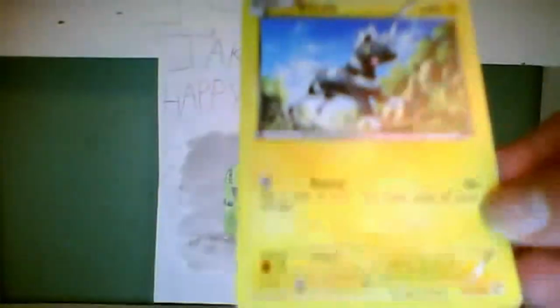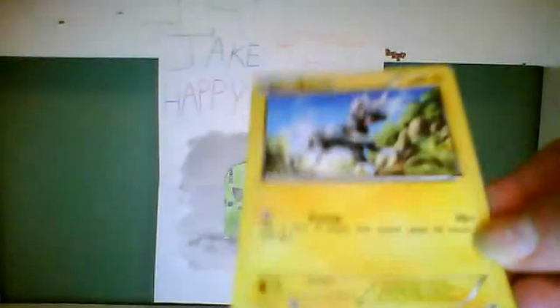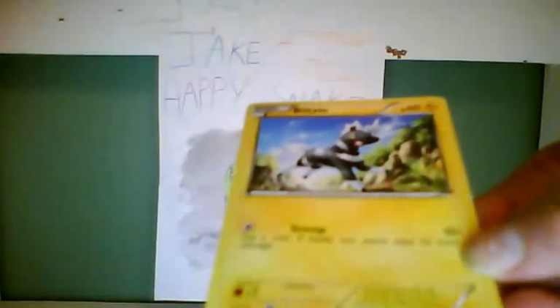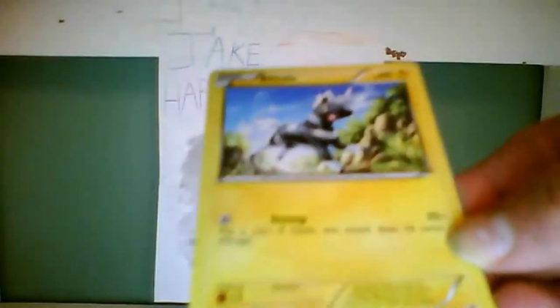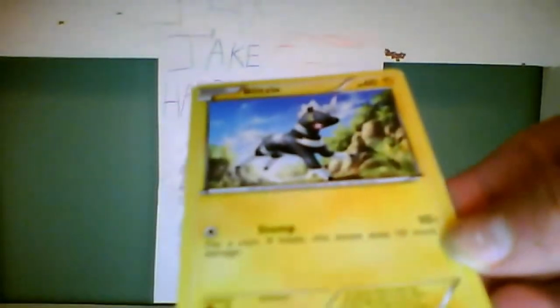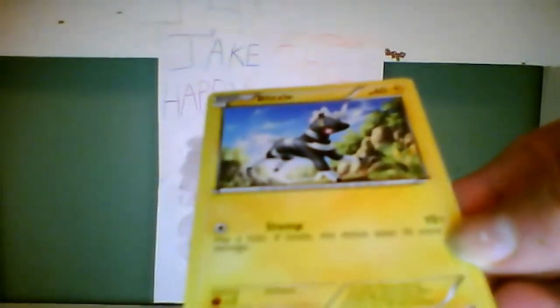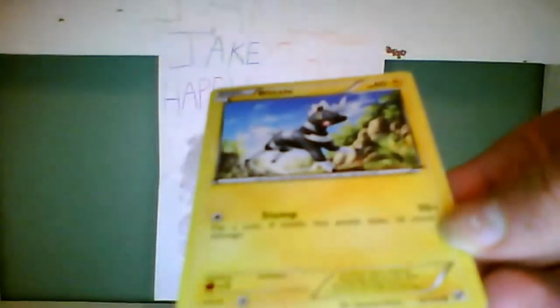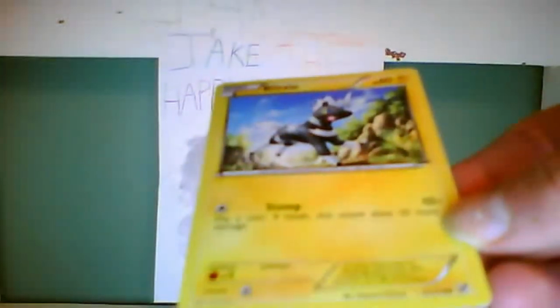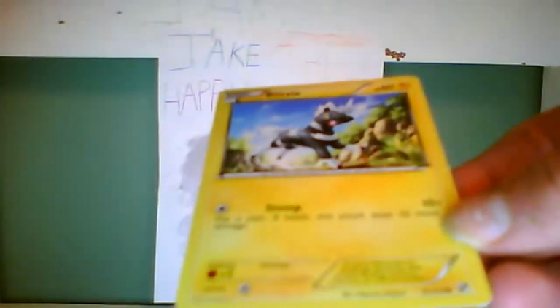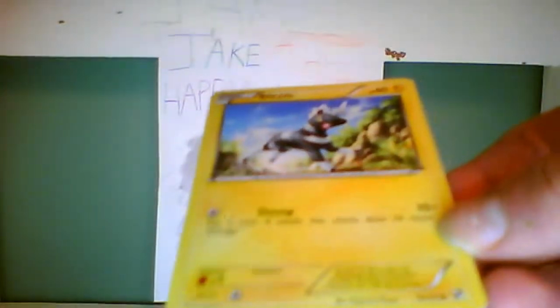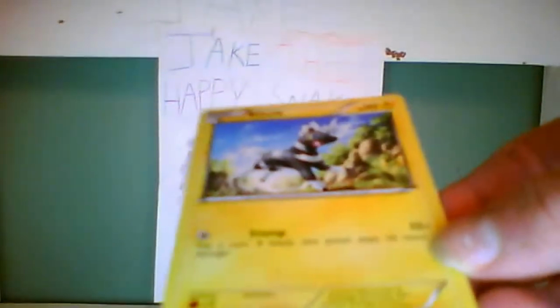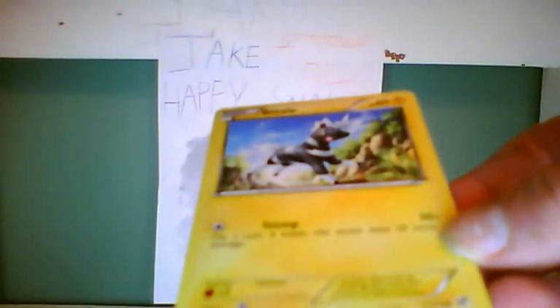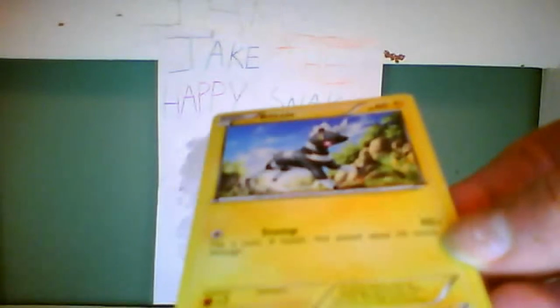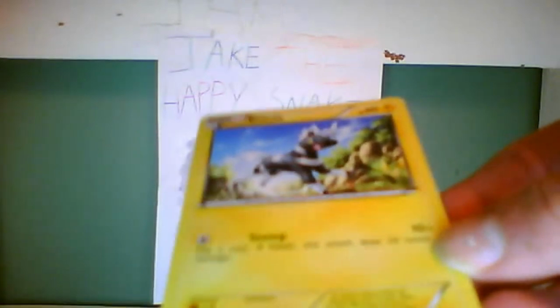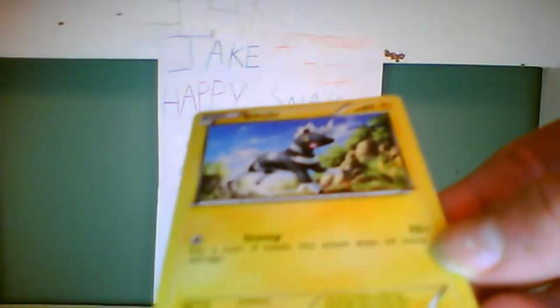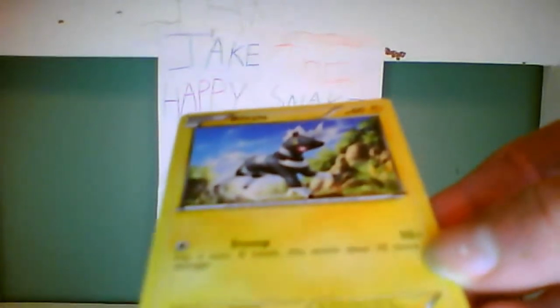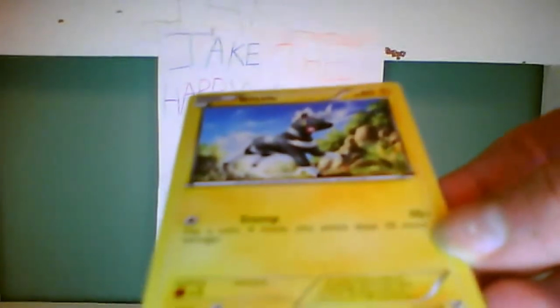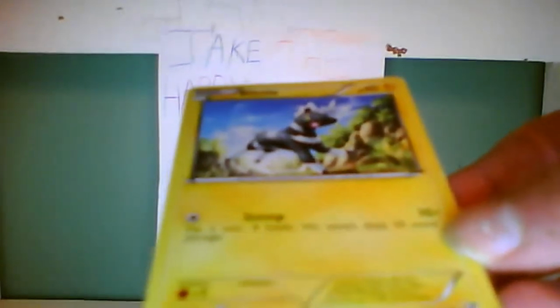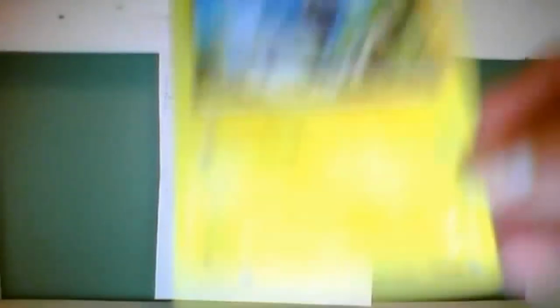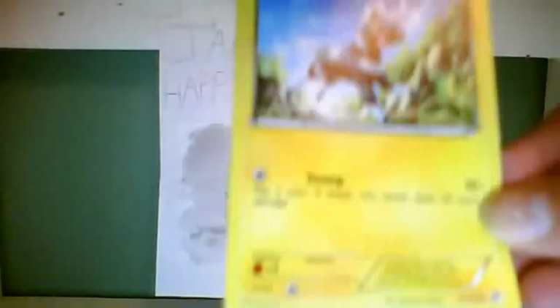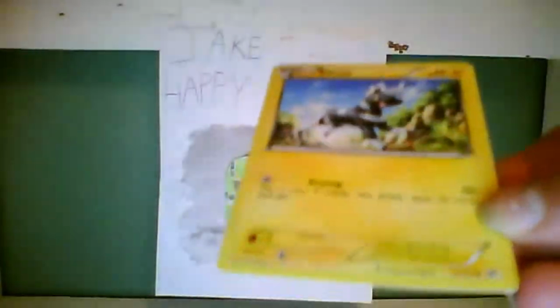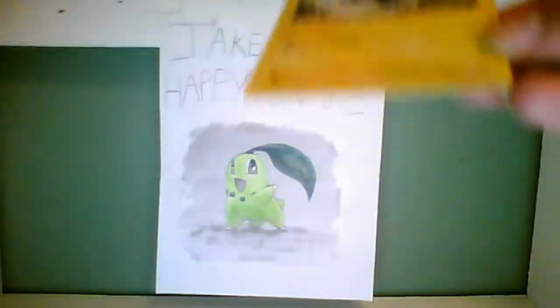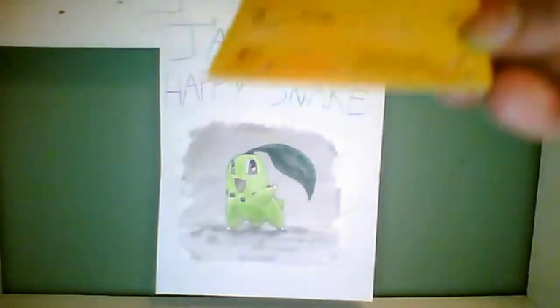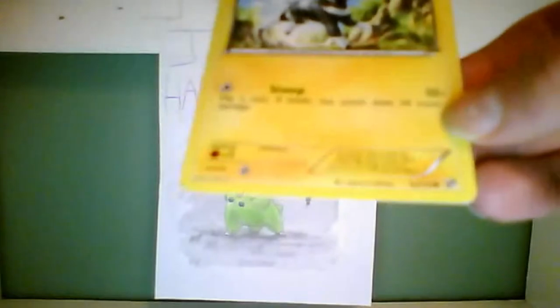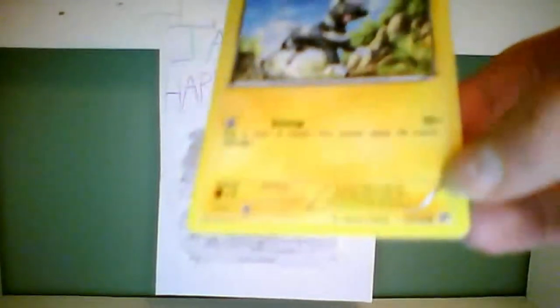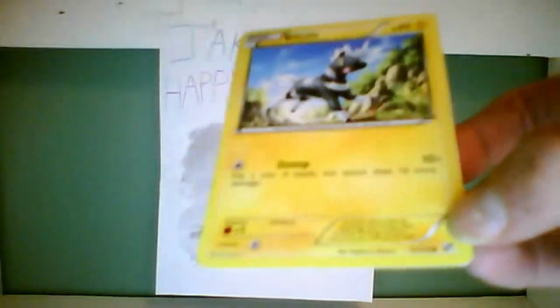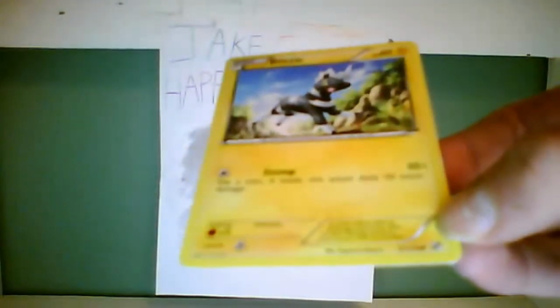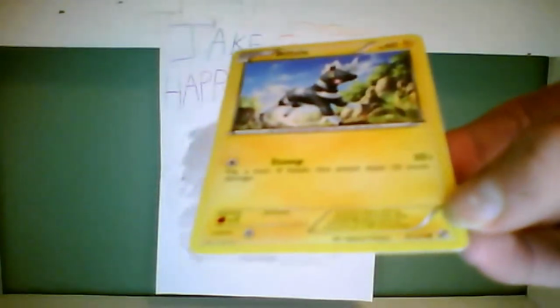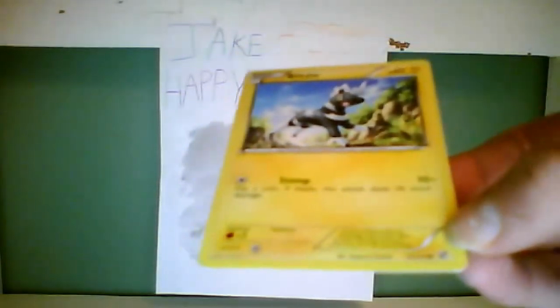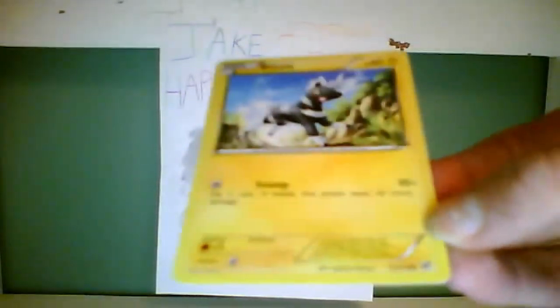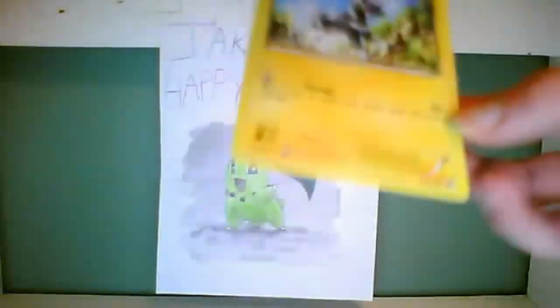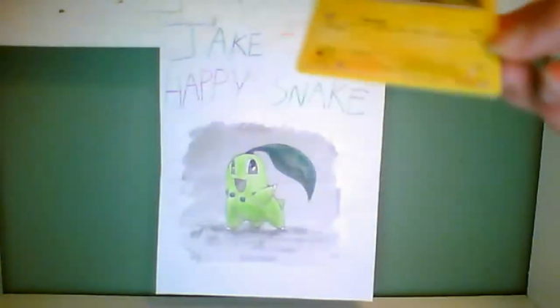It has a little note: its mane shines when it is charged with electricity, and they use their flashing manes to communicate with one another. It's a common card from the Black and White set — number 41 out of 114, and it's from 2011.